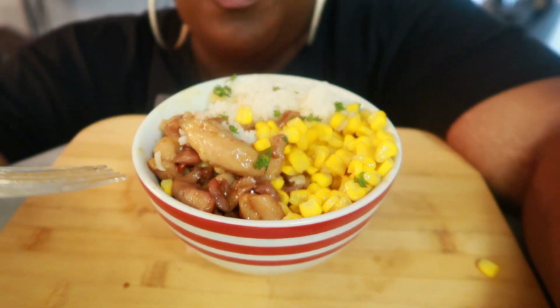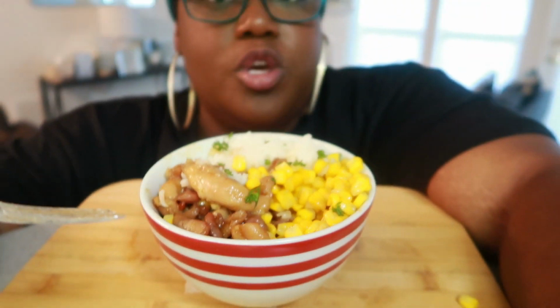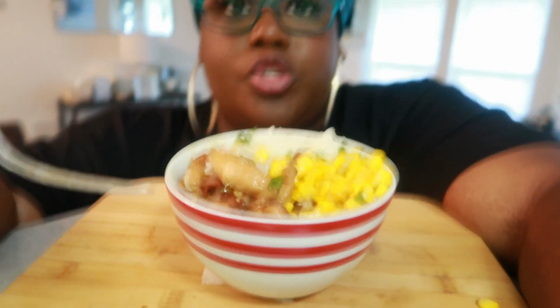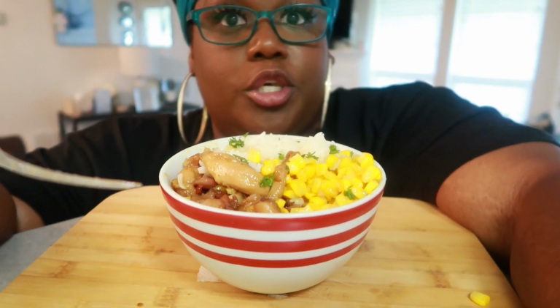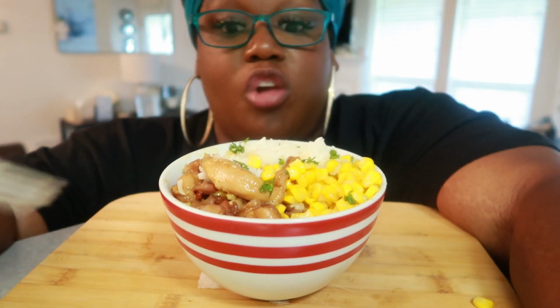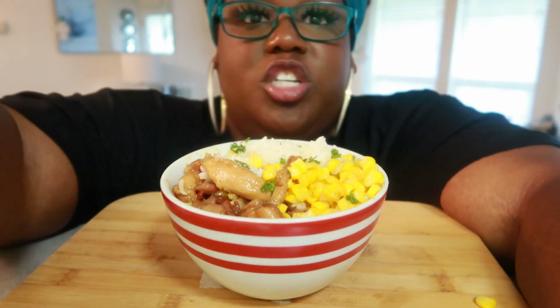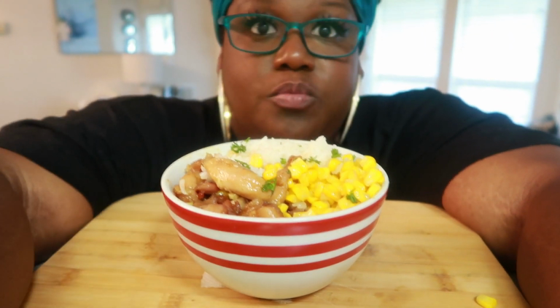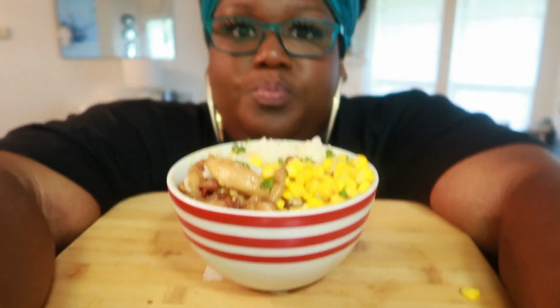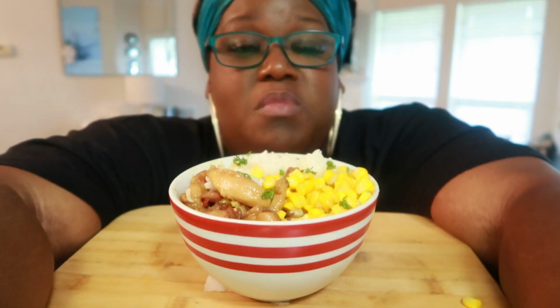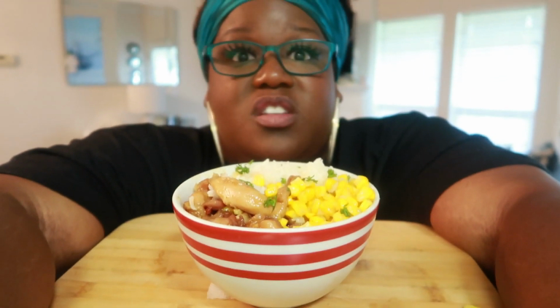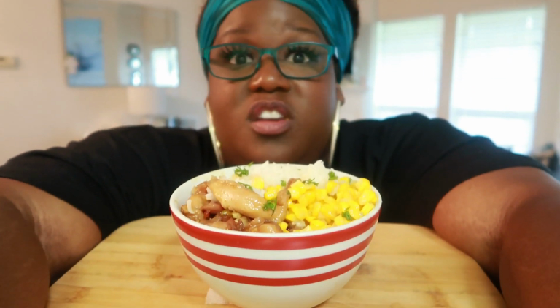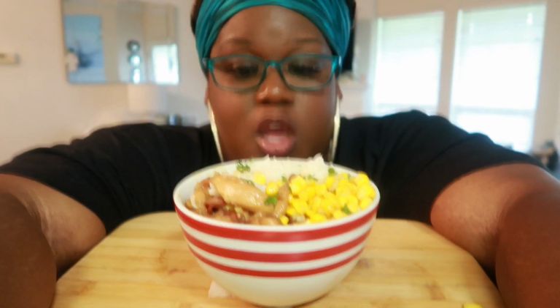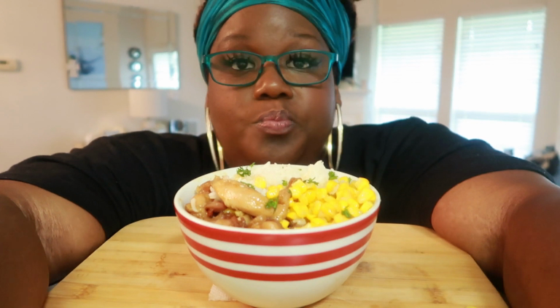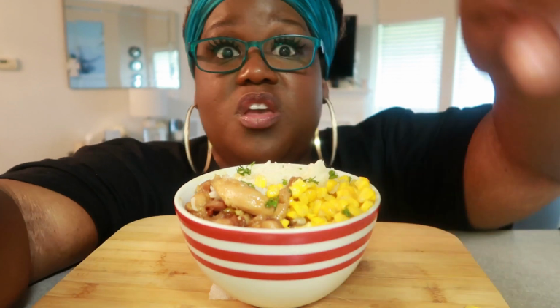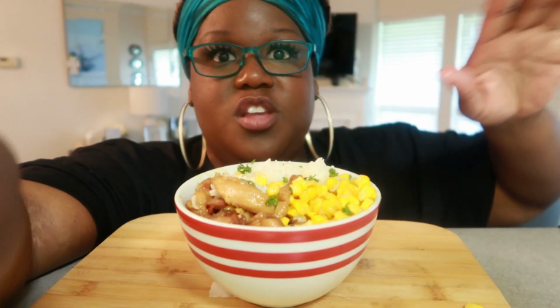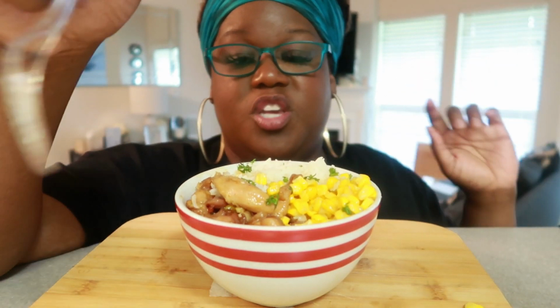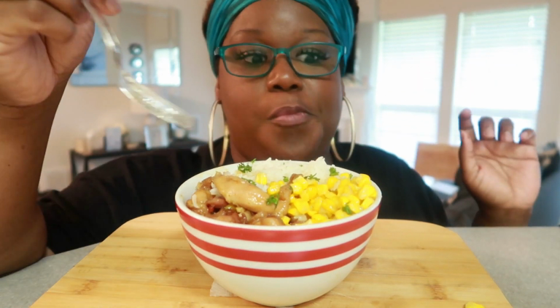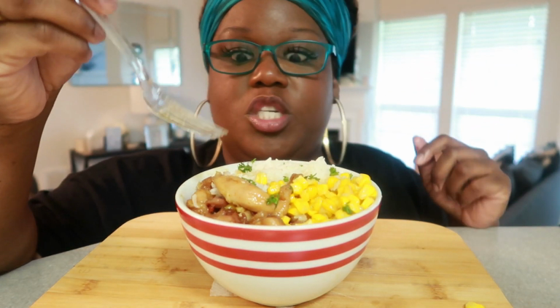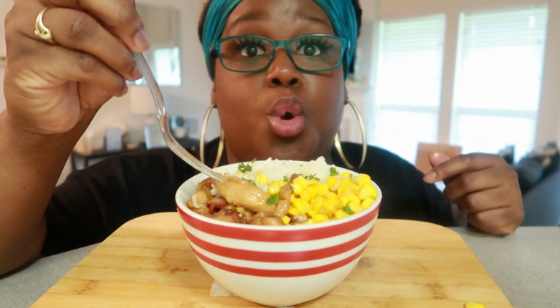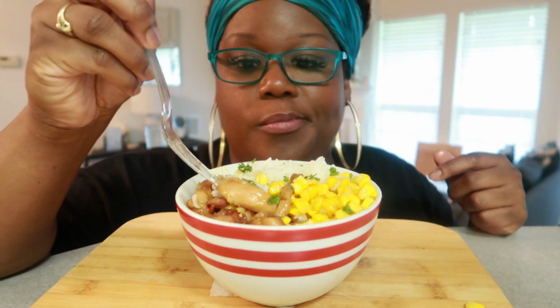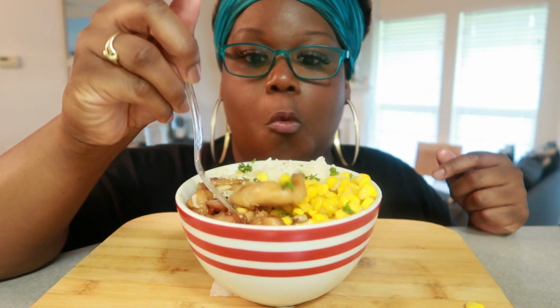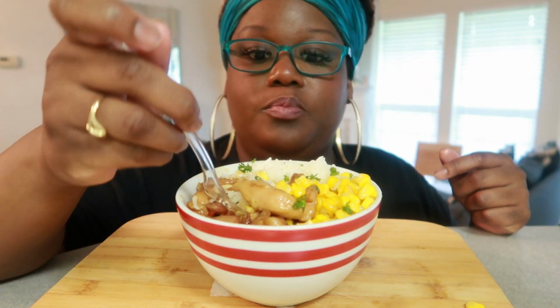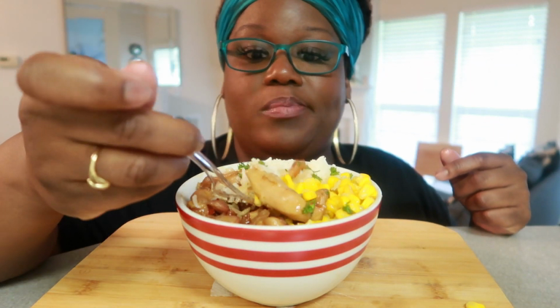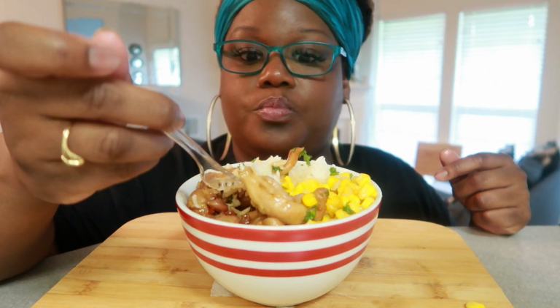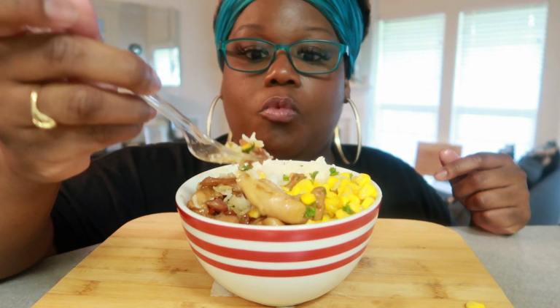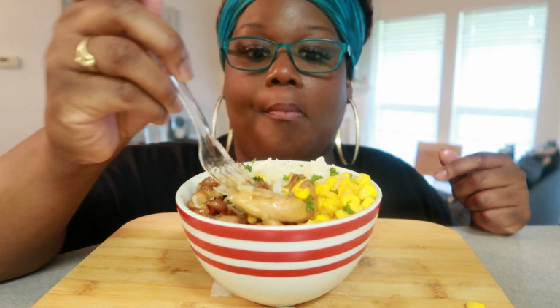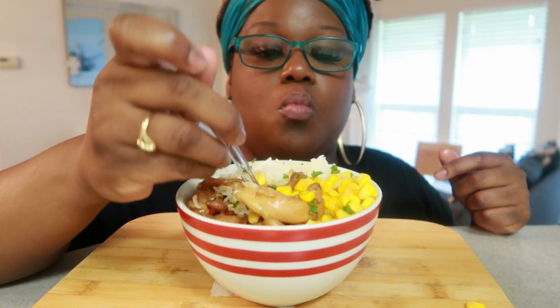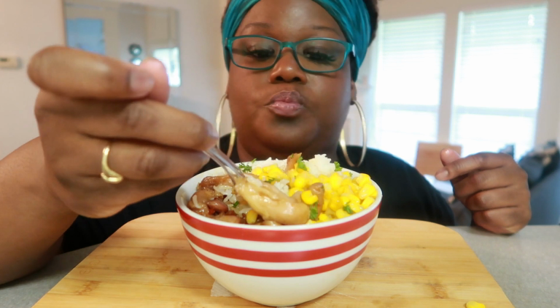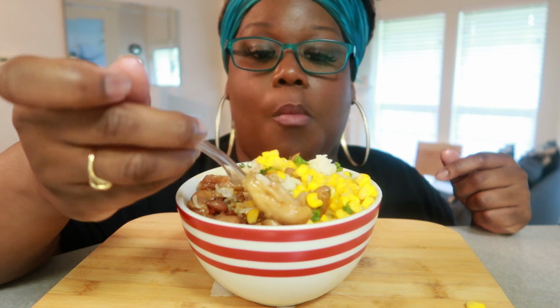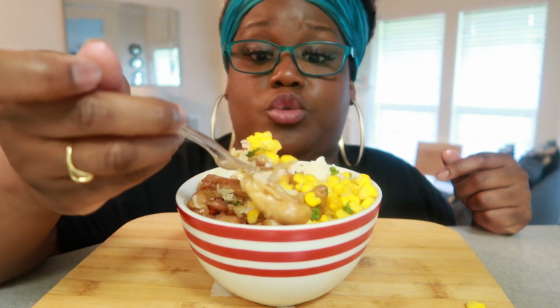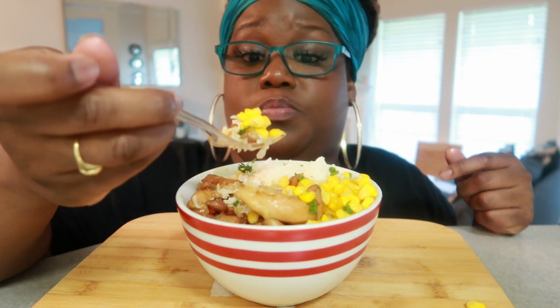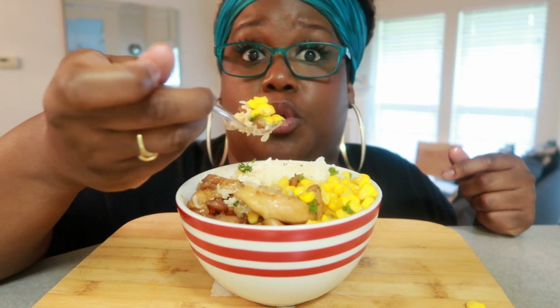It is so good, it's easy. Make this any day of the week — simple, easy, quick. I promise you, you won't be disappointed.